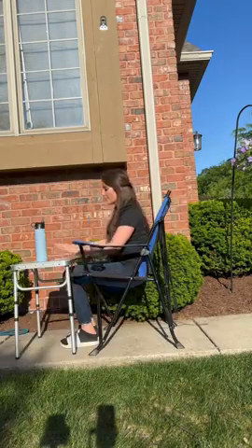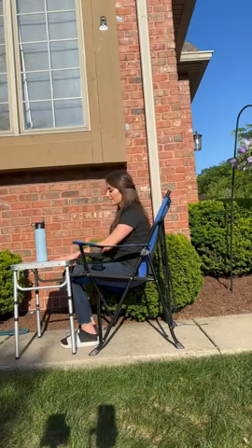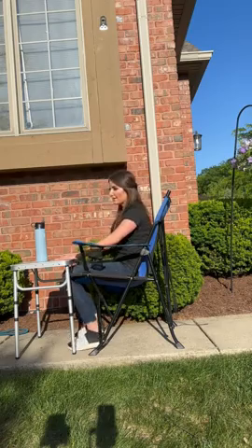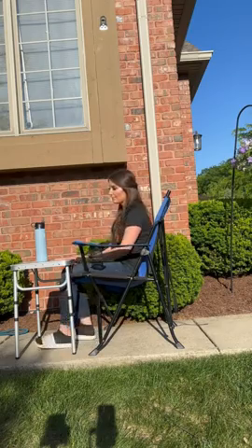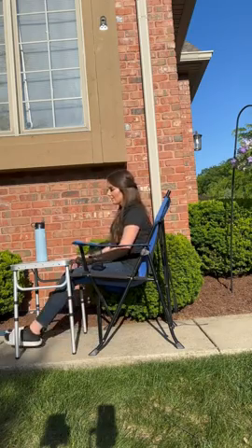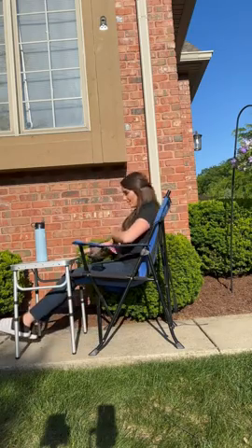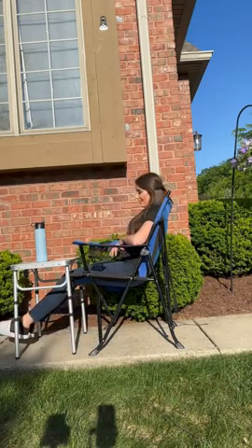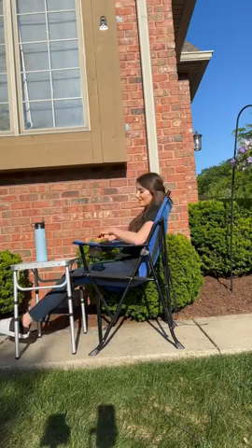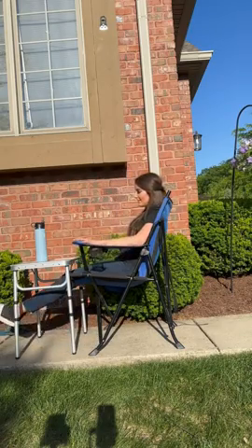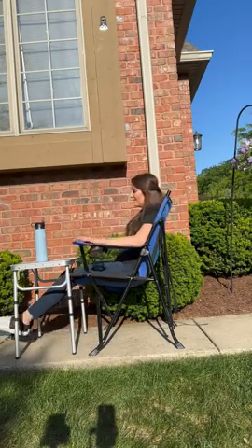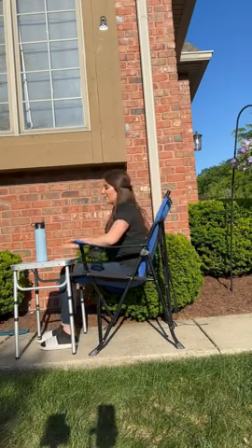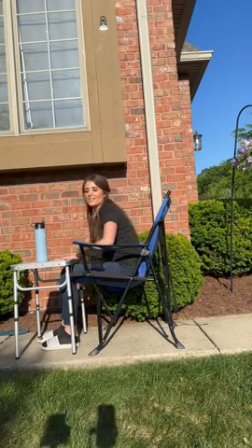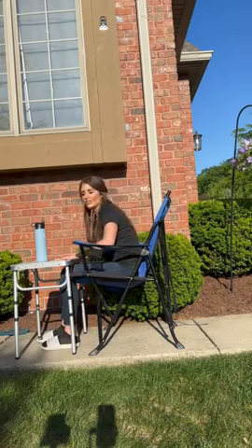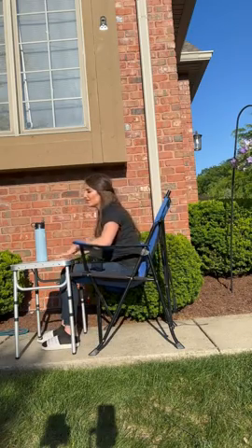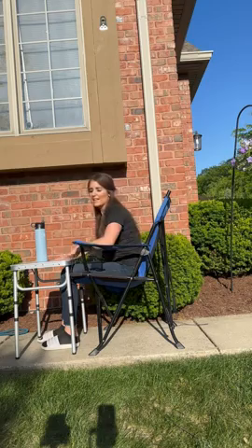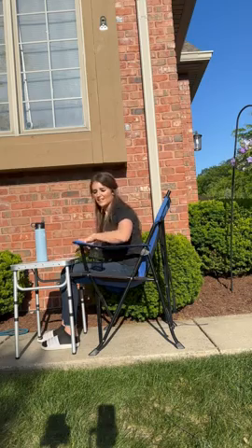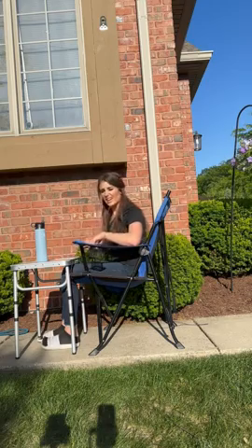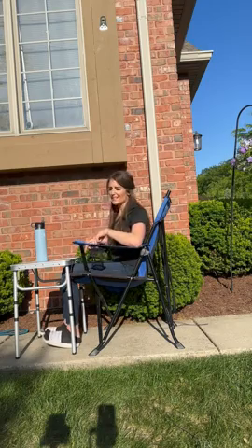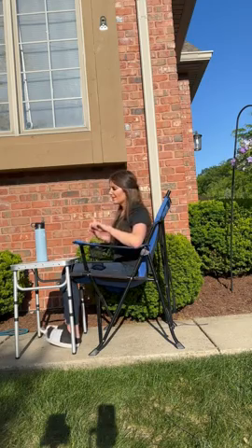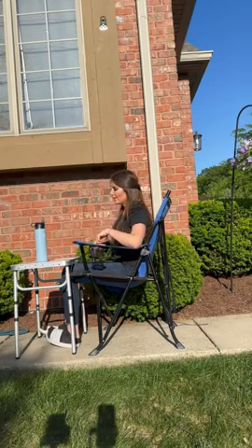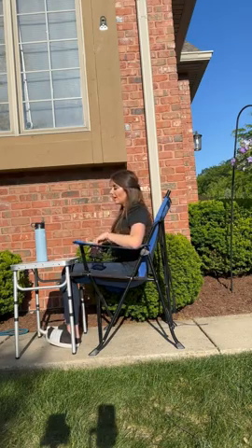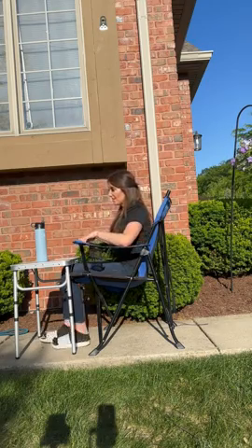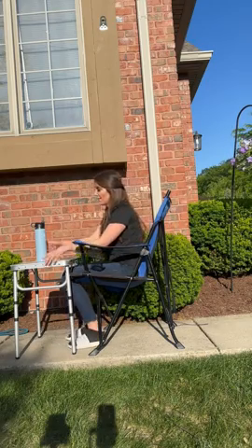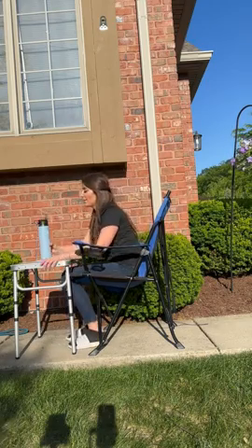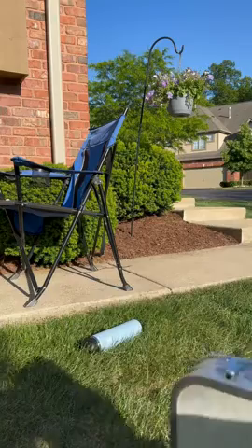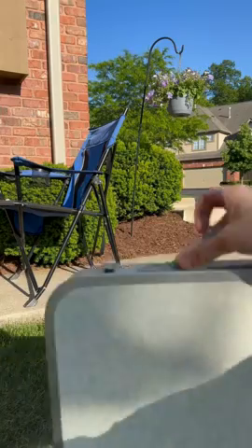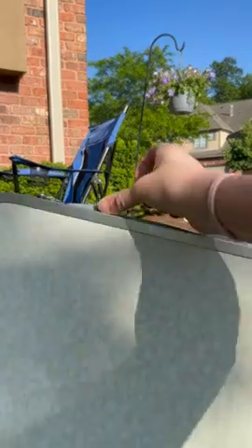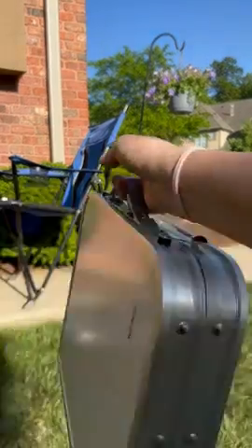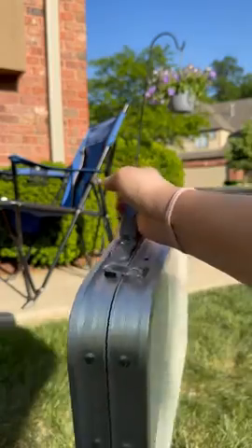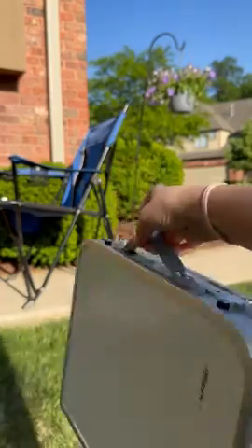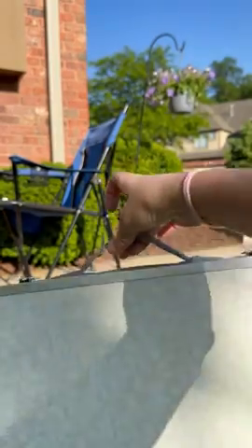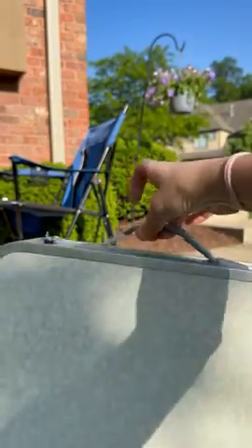As you can see, I could sit and my knees could fit underneath it at the highest height that it's at right now. So this is what it looks like with the handle.